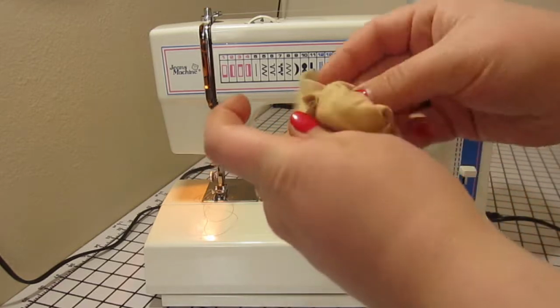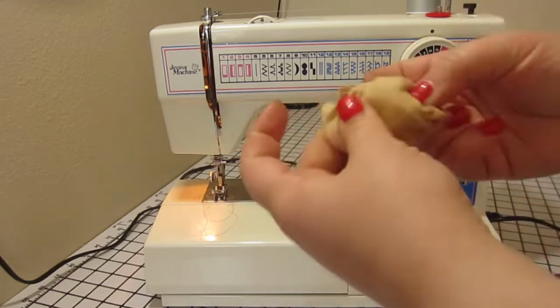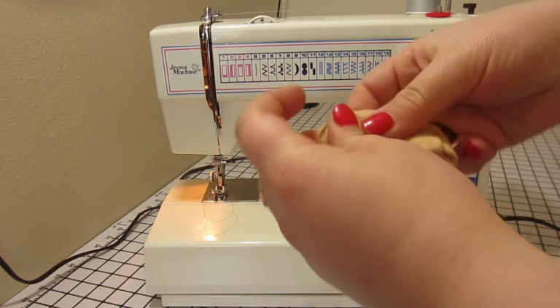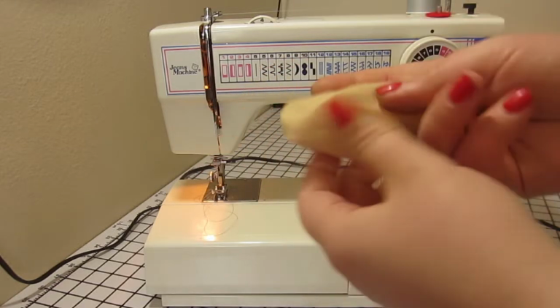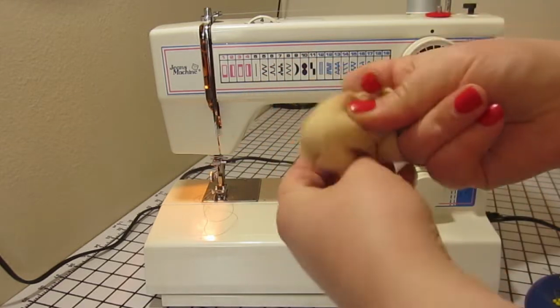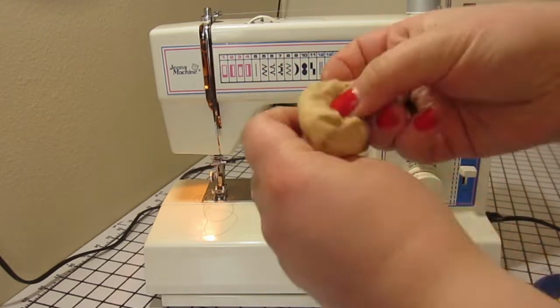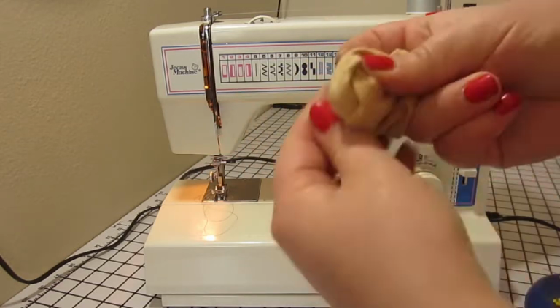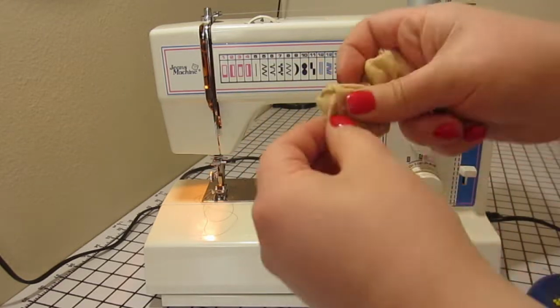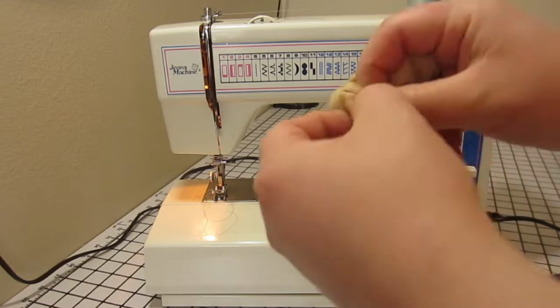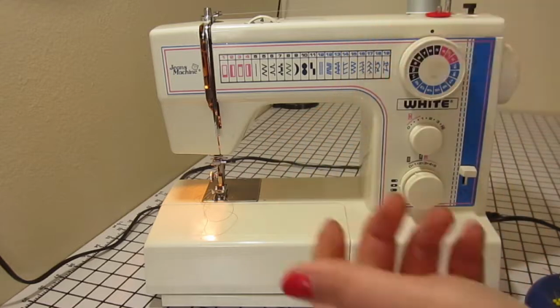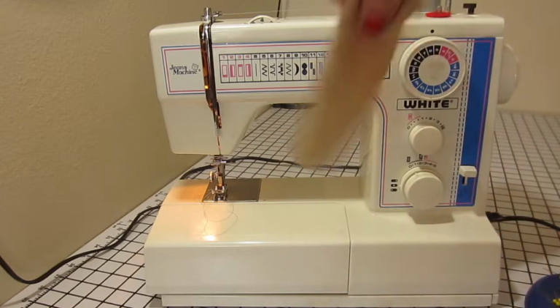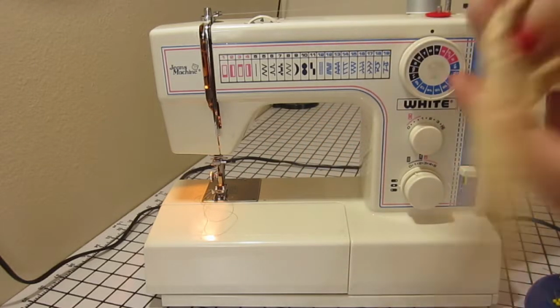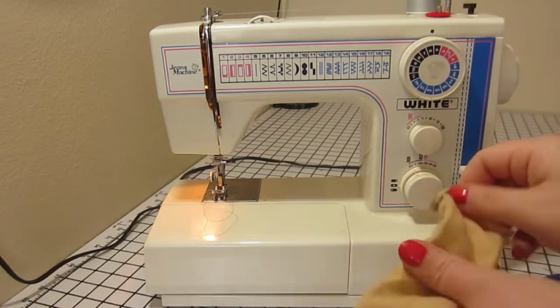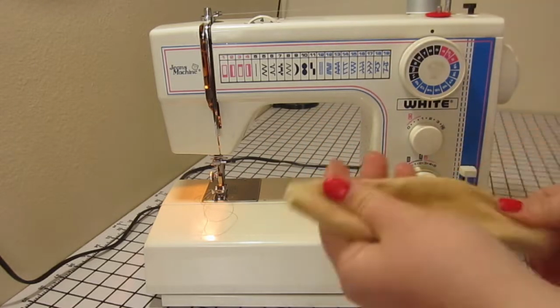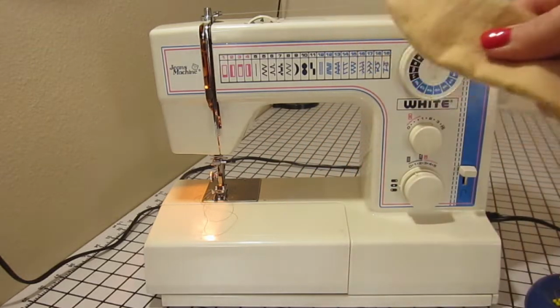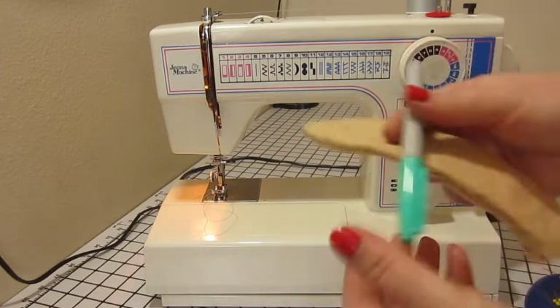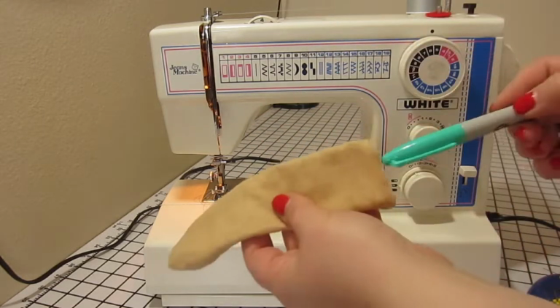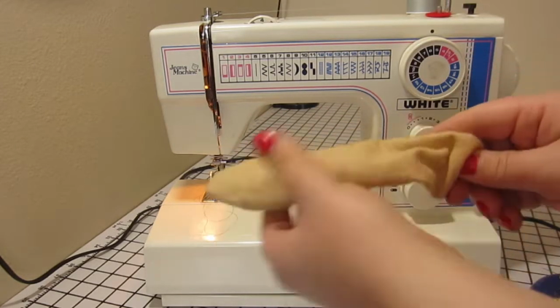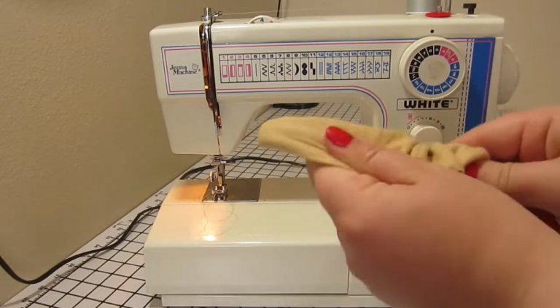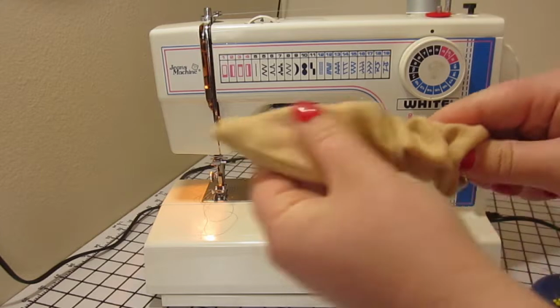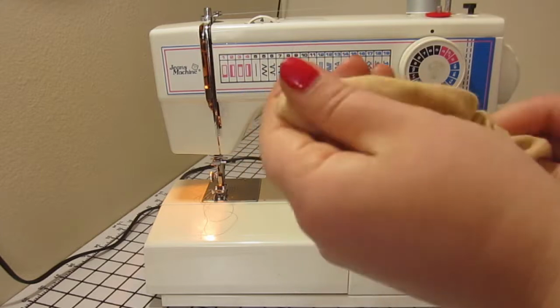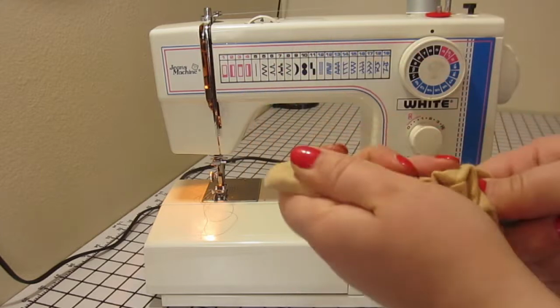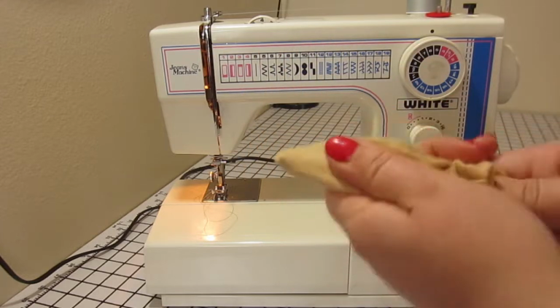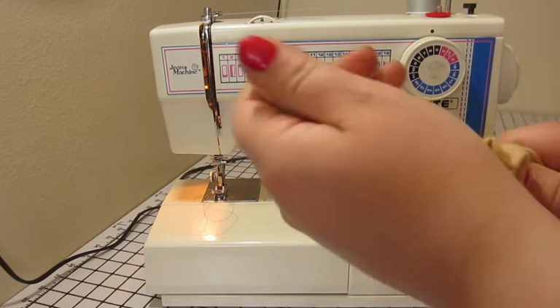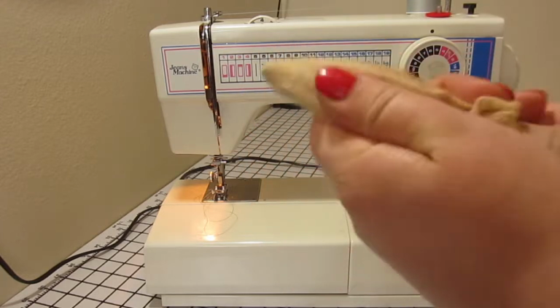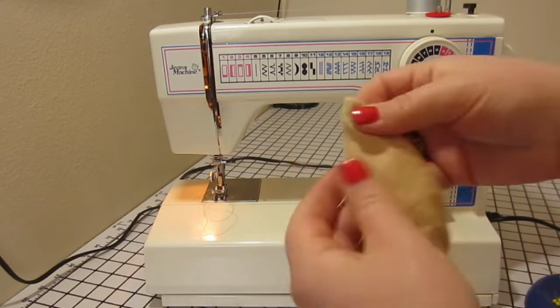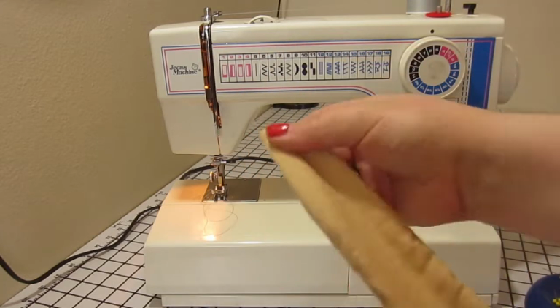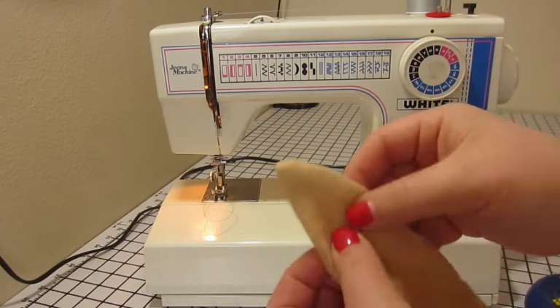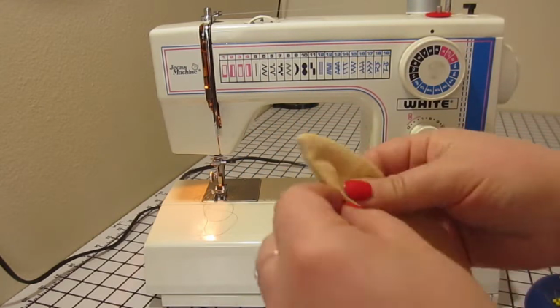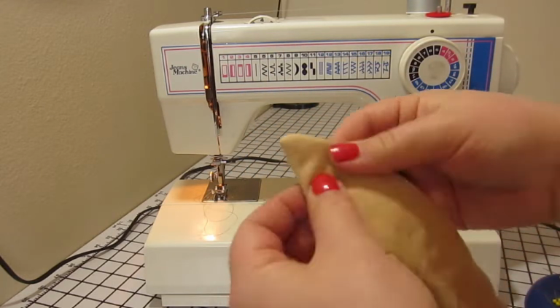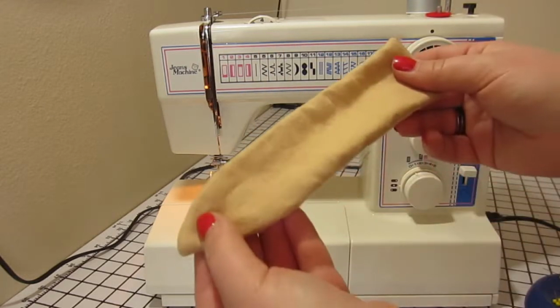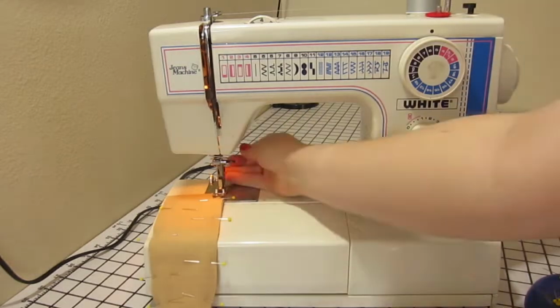Now we are going to turn the ear right side out. Once you get it started with your fingers, it's a good idea to grab a pen or pencil and use that to help you poke out the pointy part of the ear.